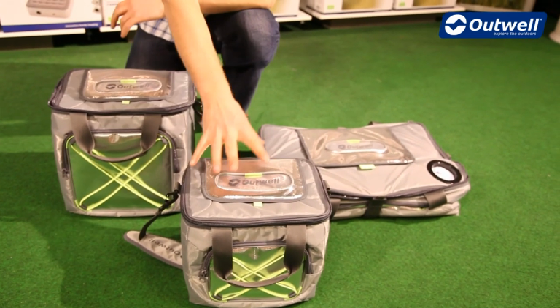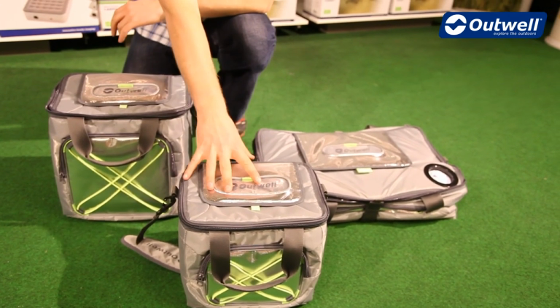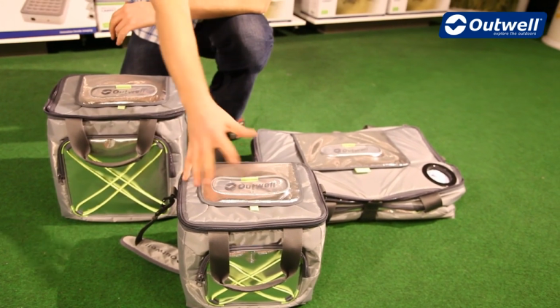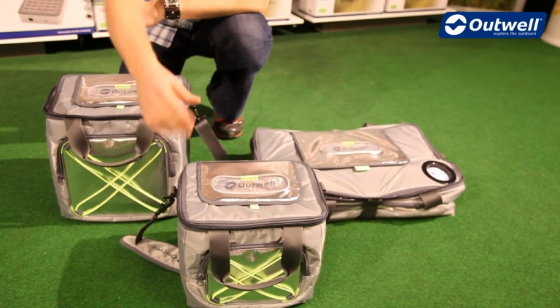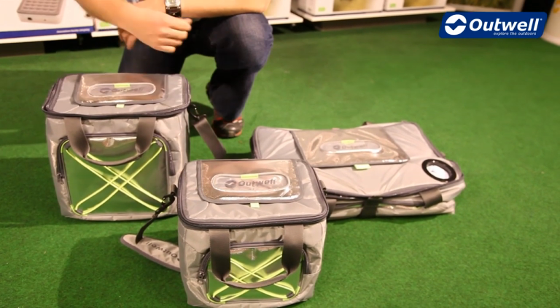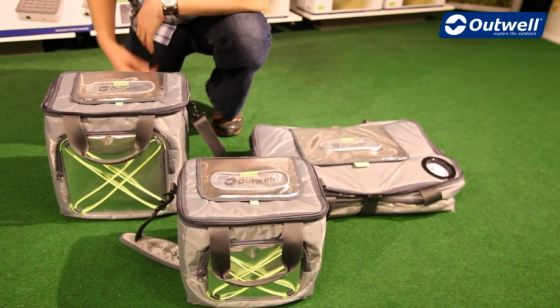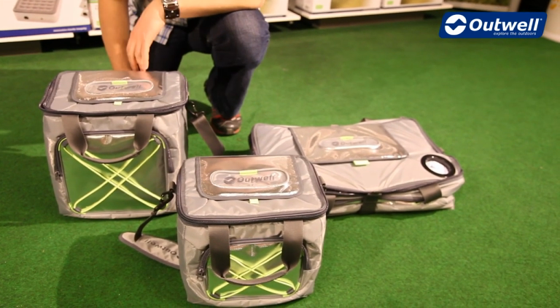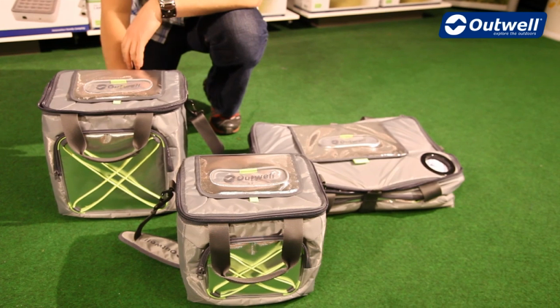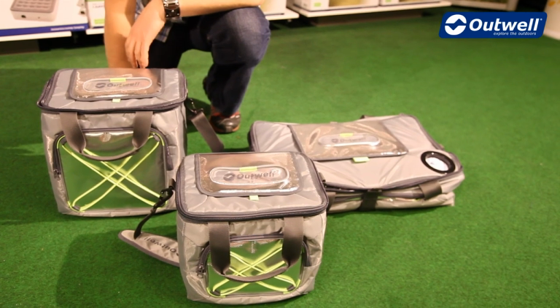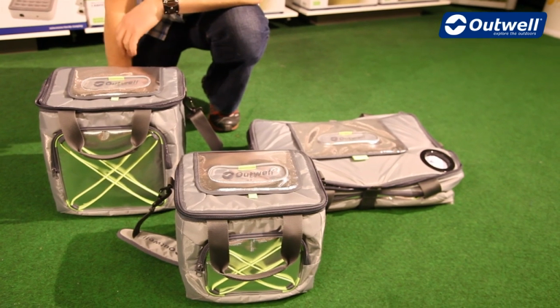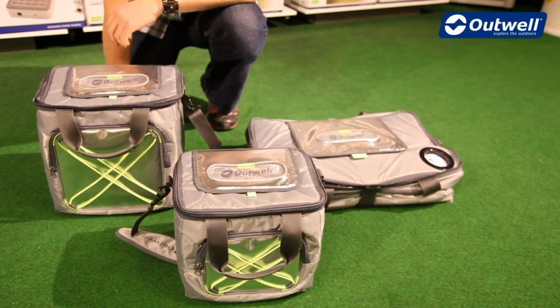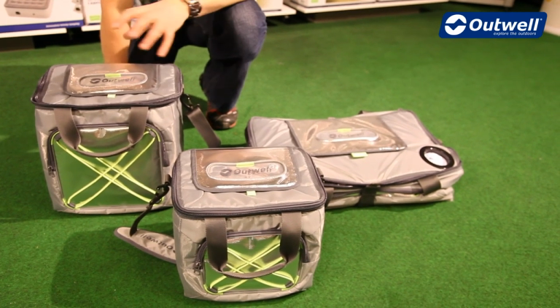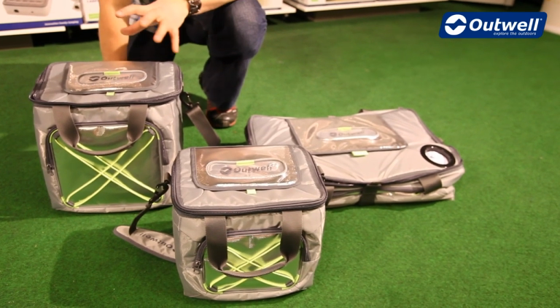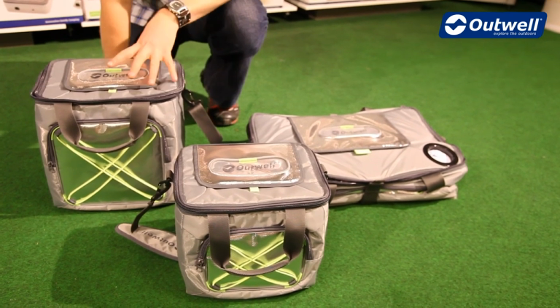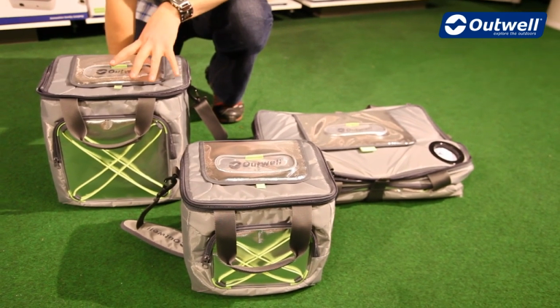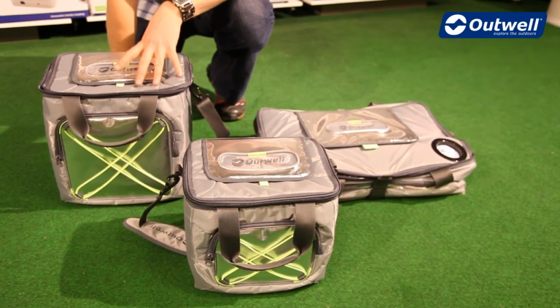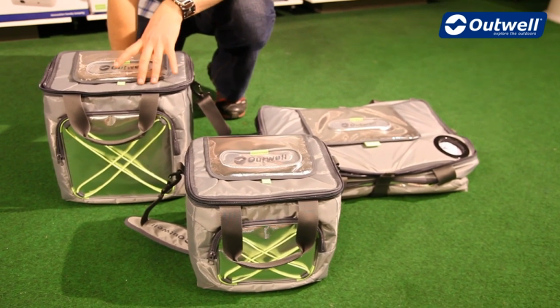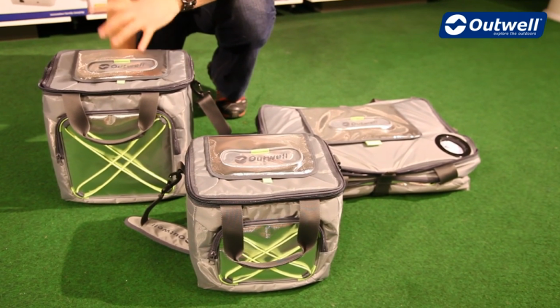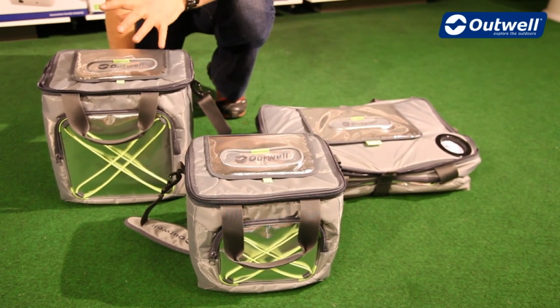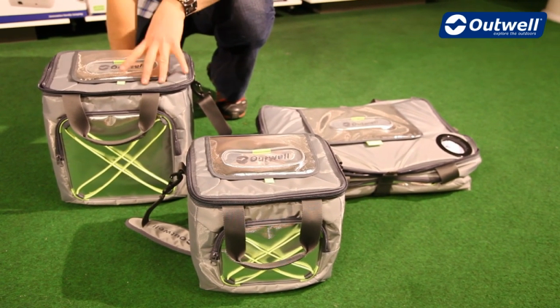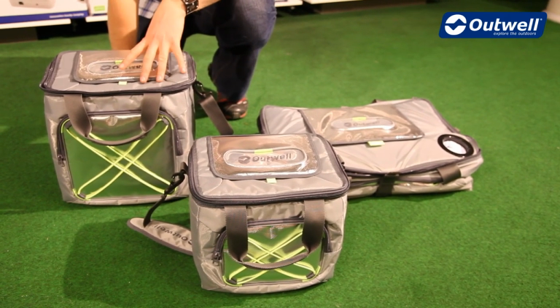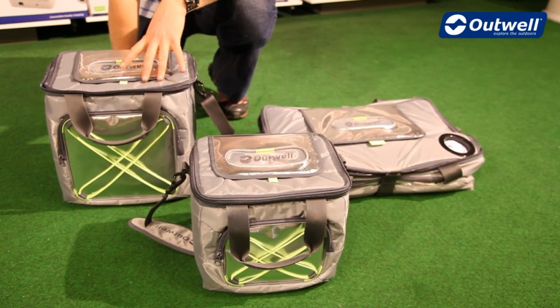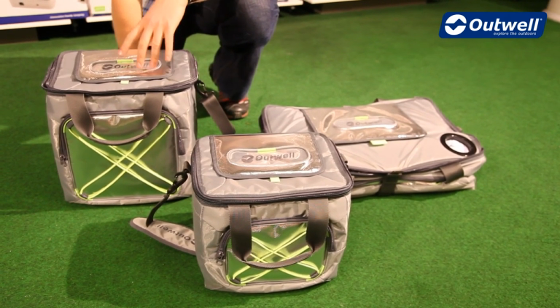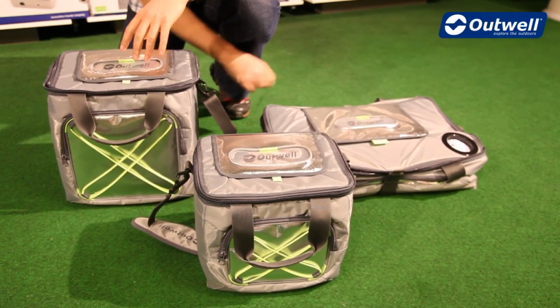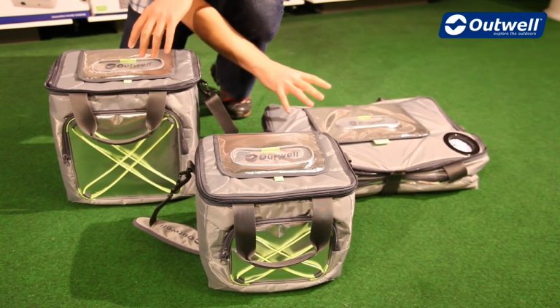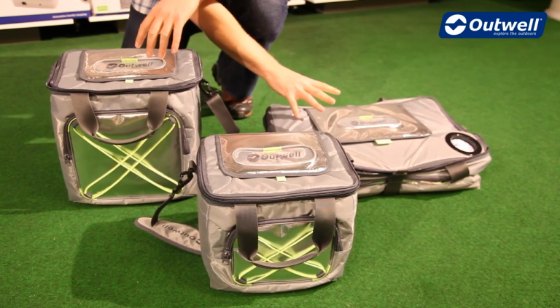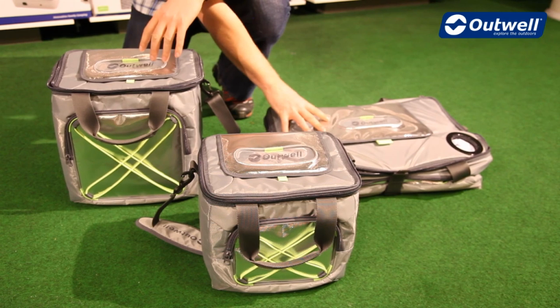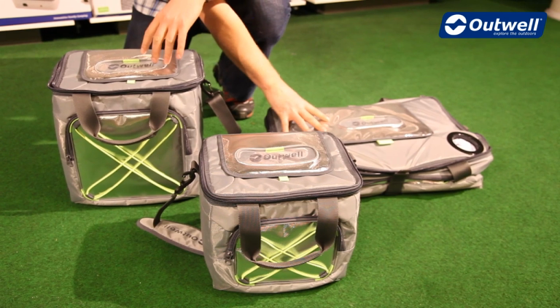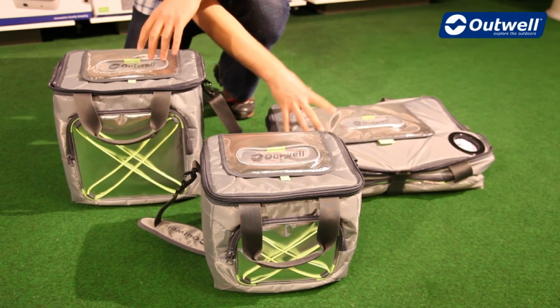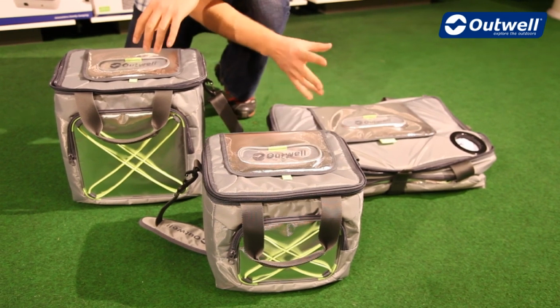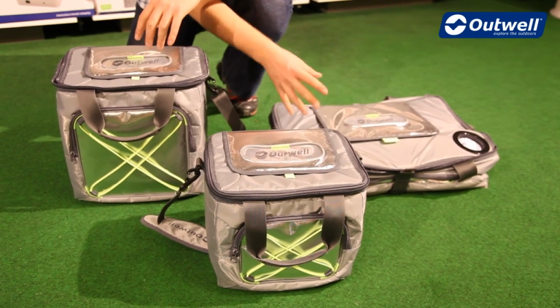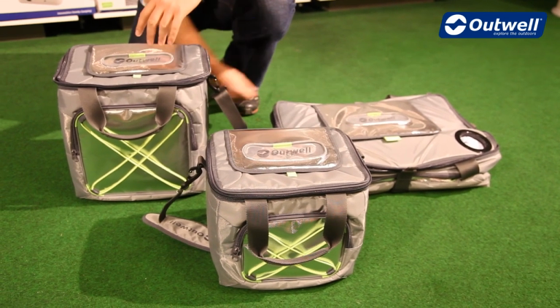The medium is a 15 litre, the large is a 25 litre and the extra large is a 50 litre.